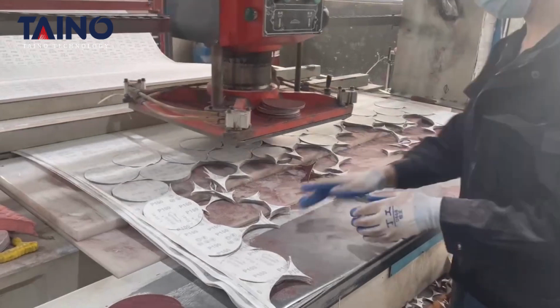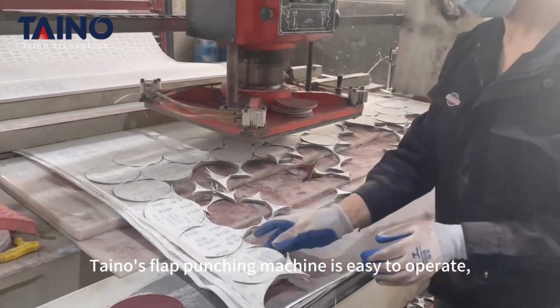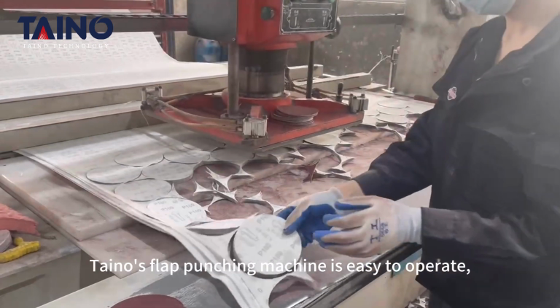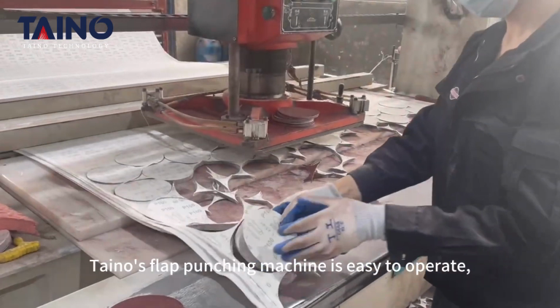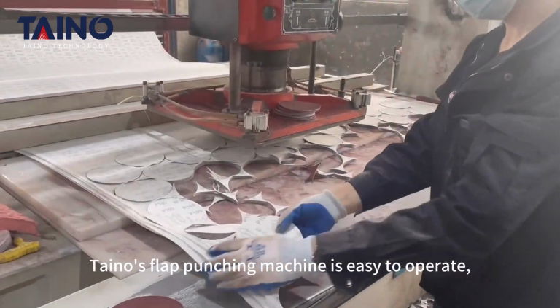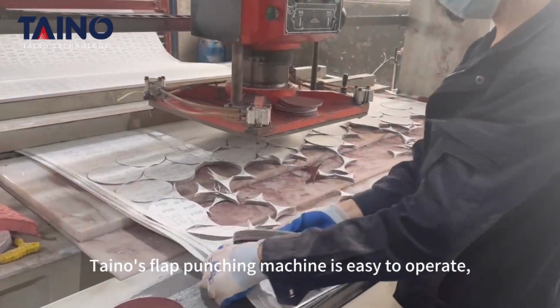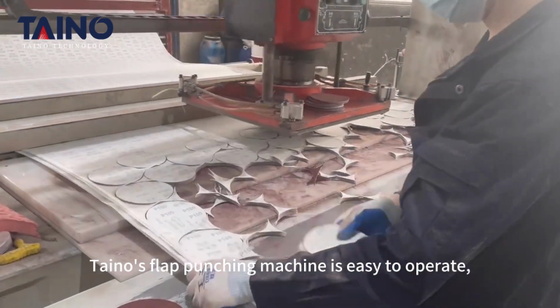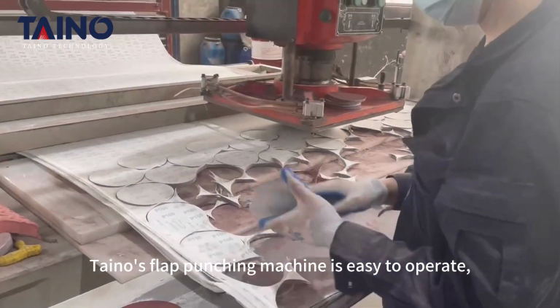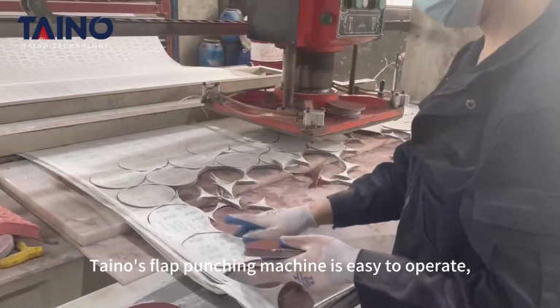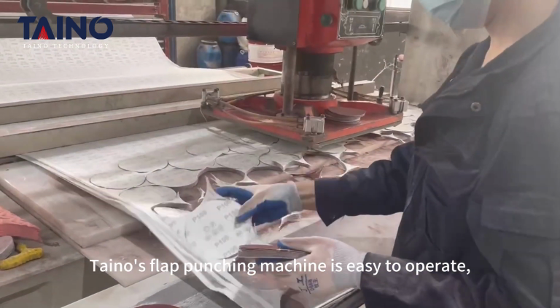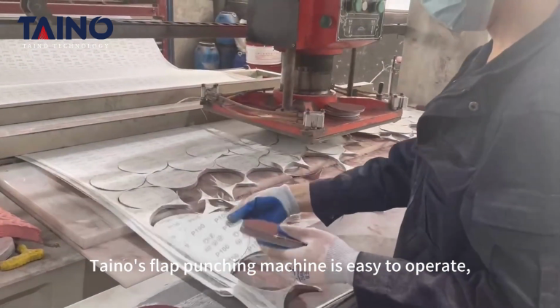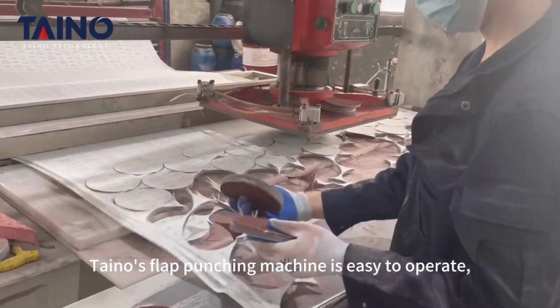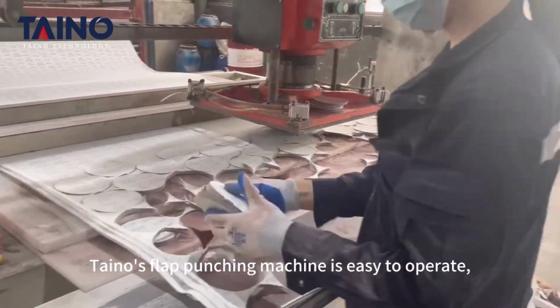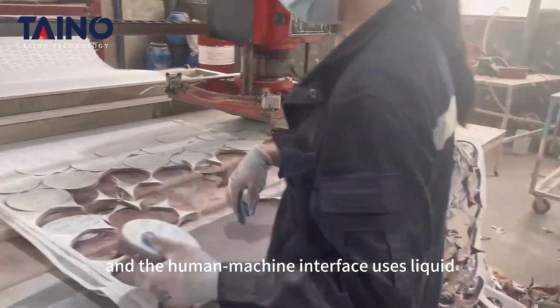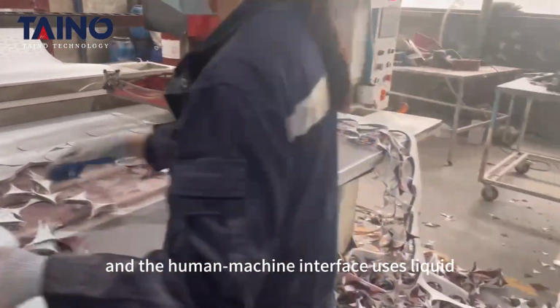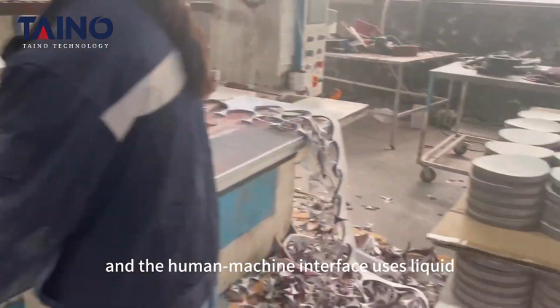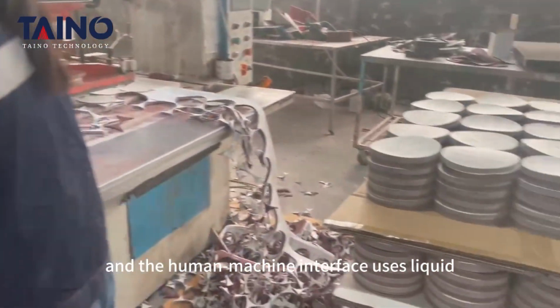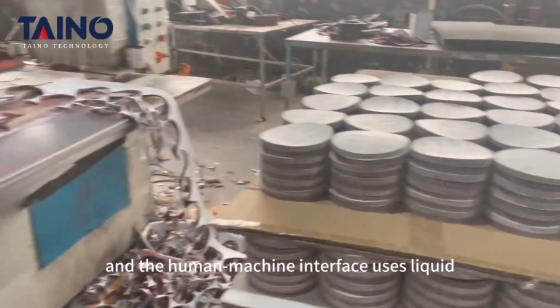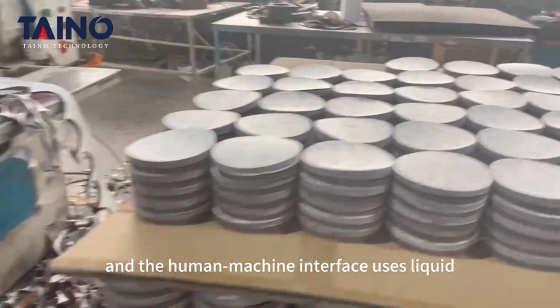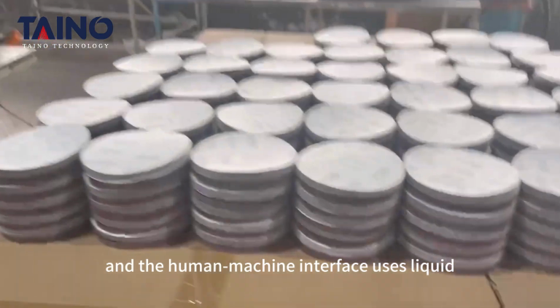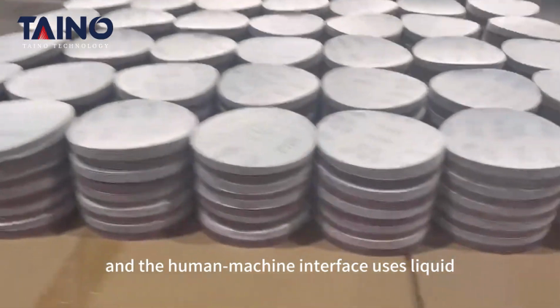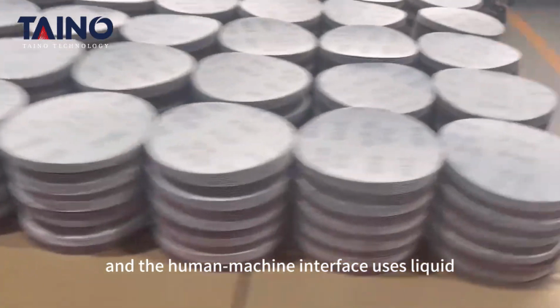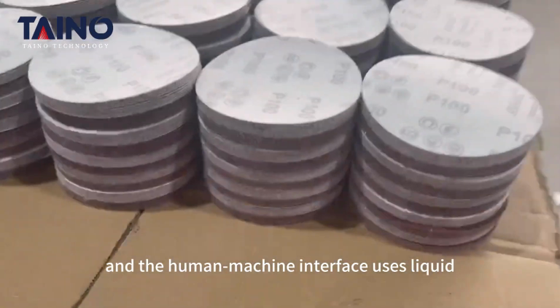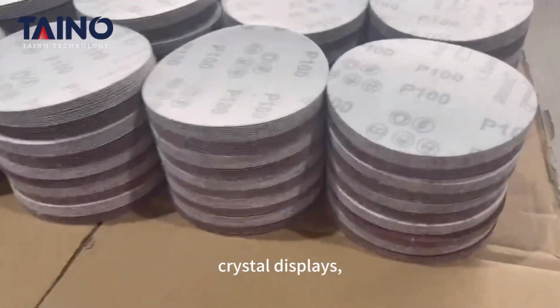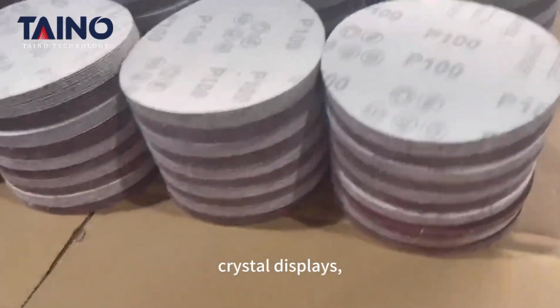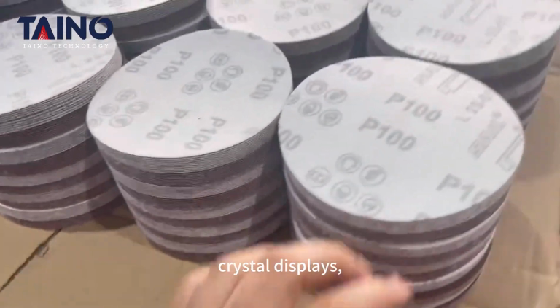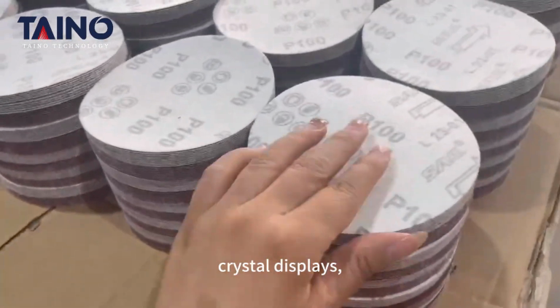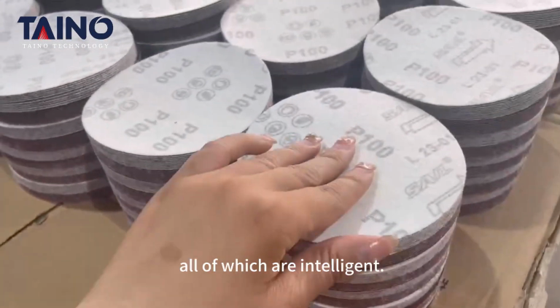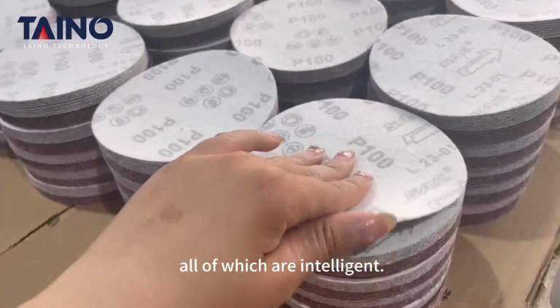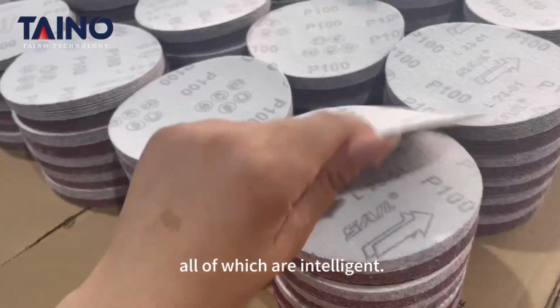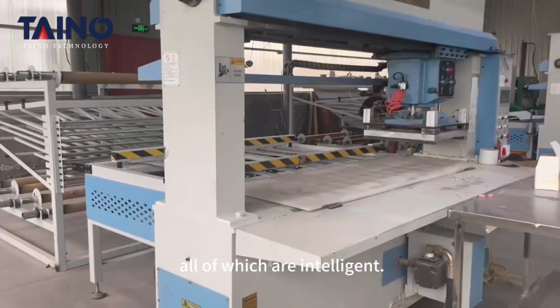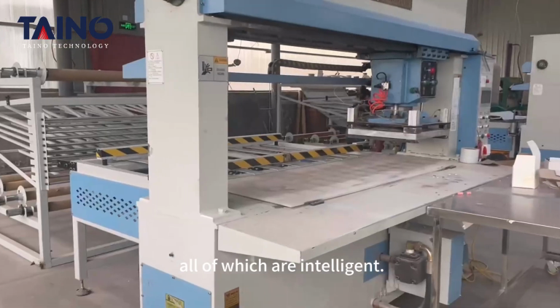Tino's flat punching machine is easy to operate, and the human-machine interface uses liquid crystal displays, all of which are intelligent.